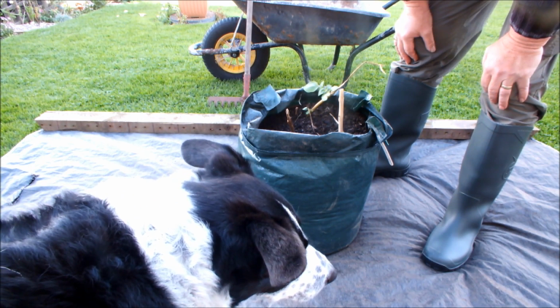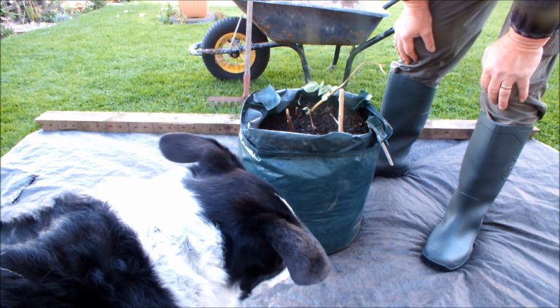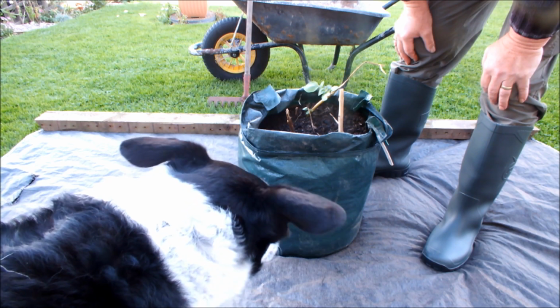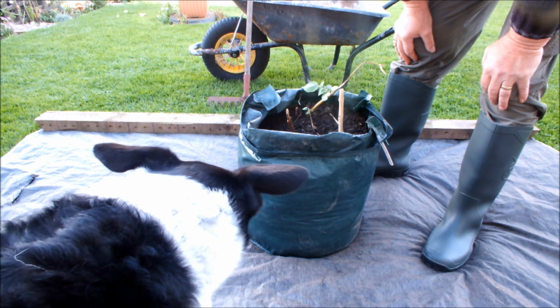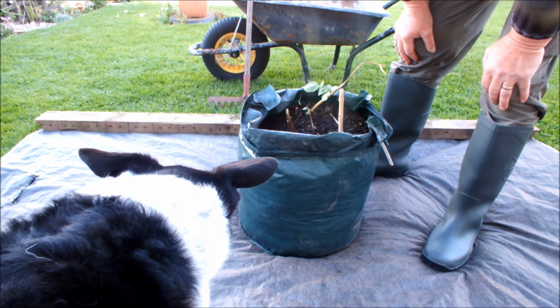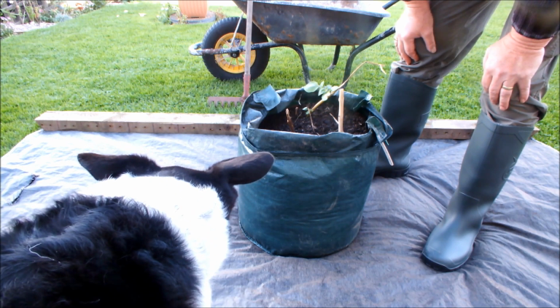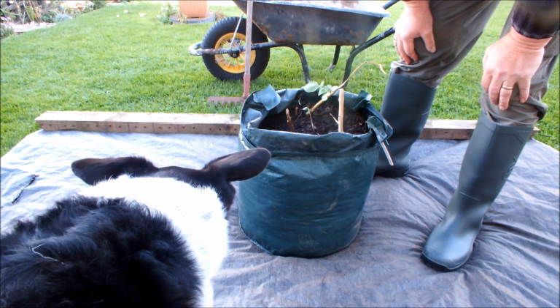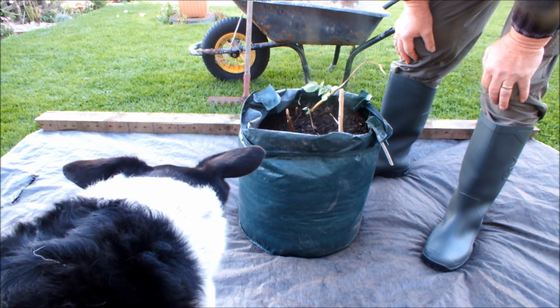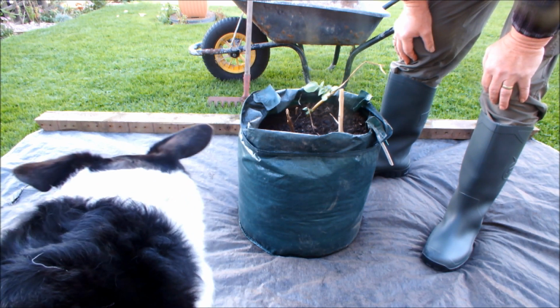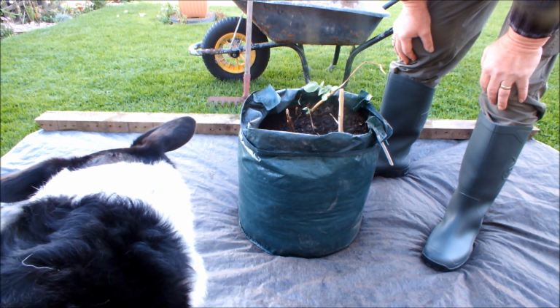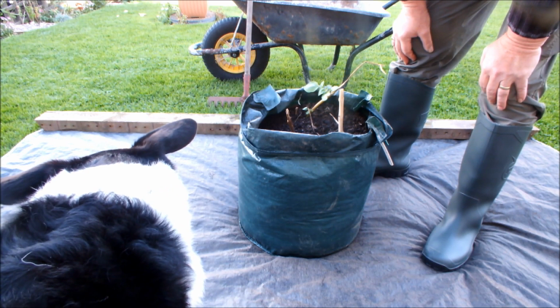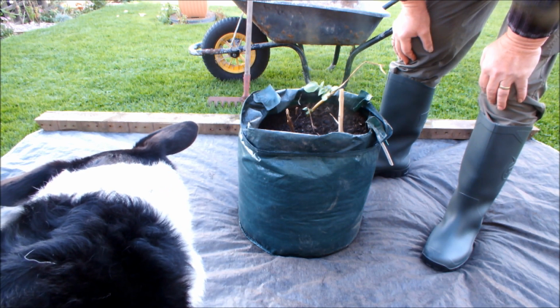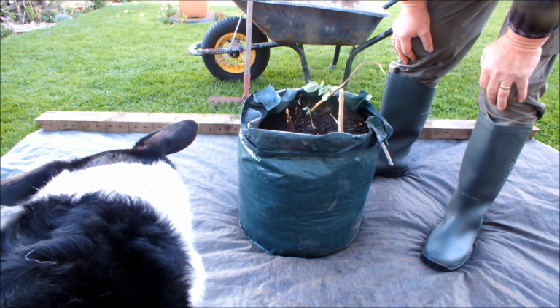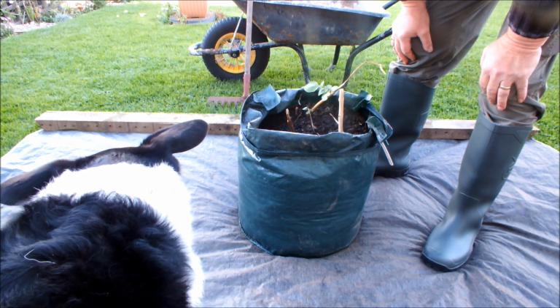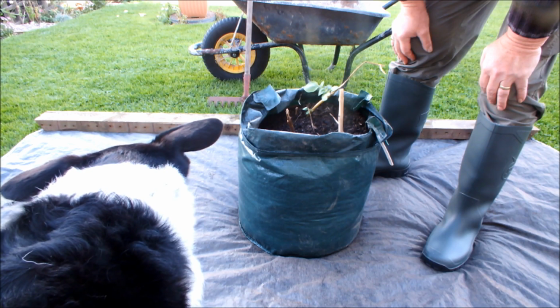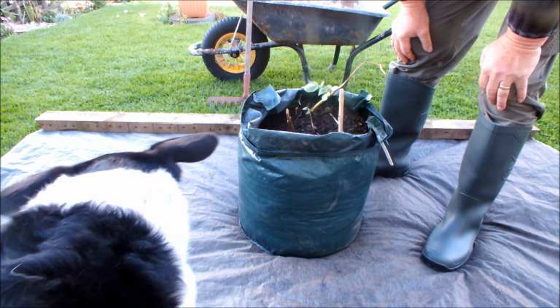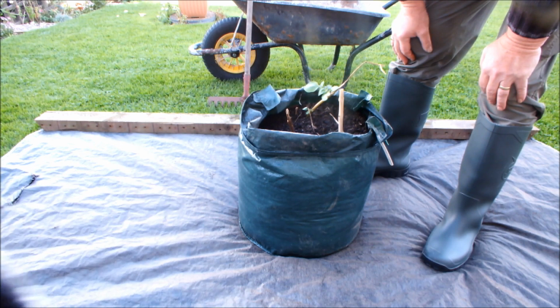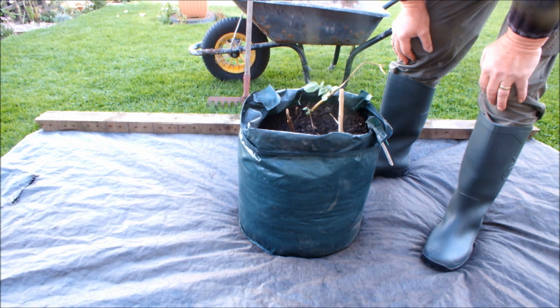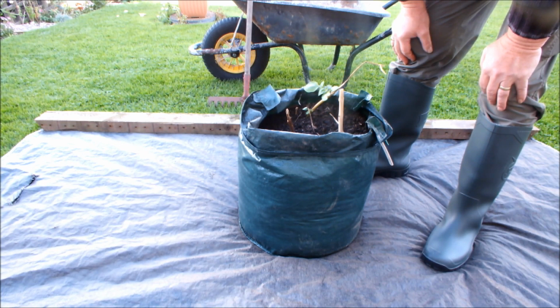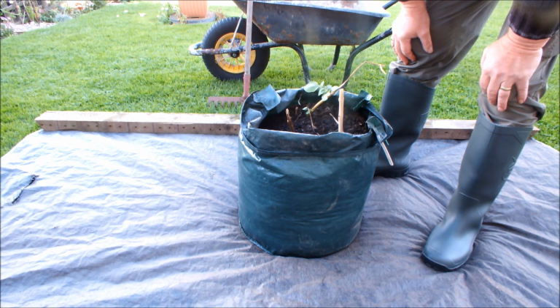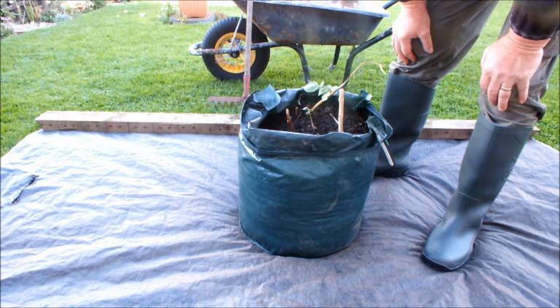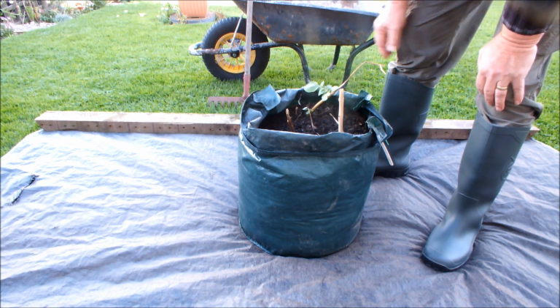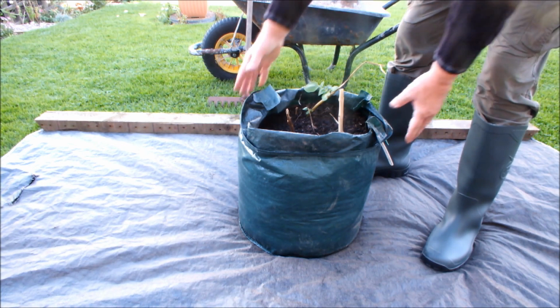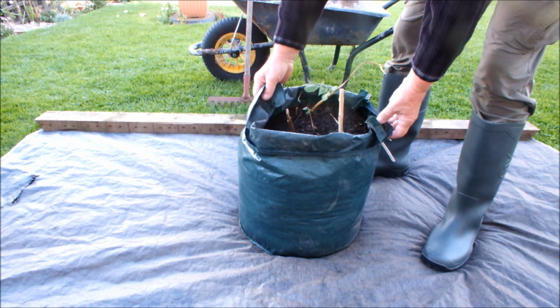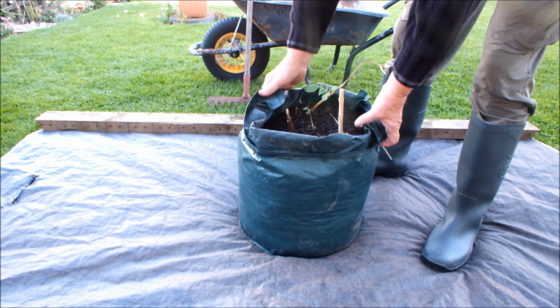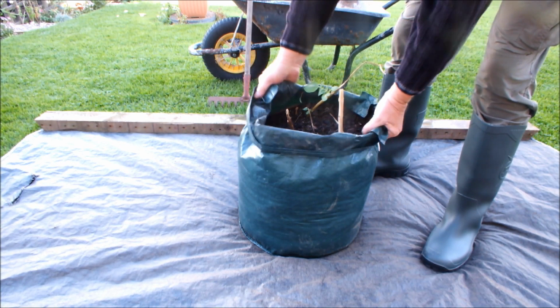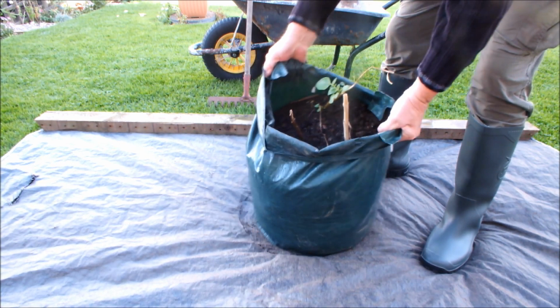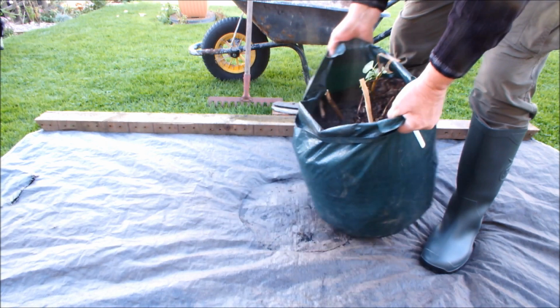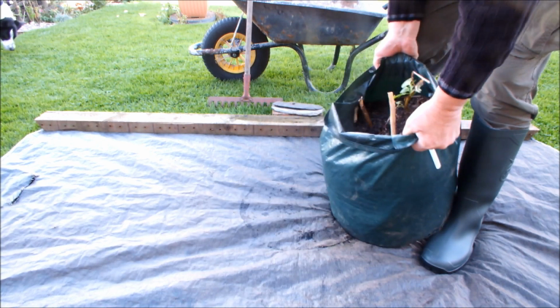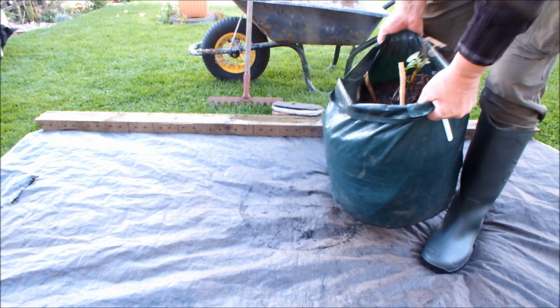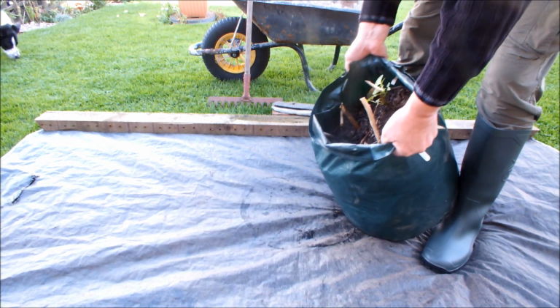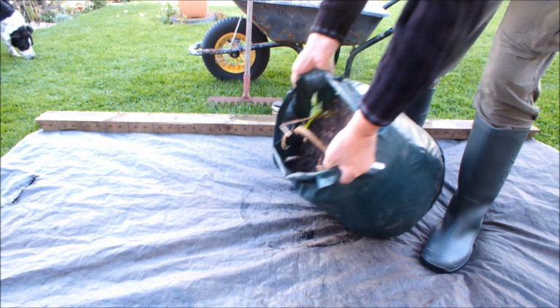So I don't really know what to expect here, other than I've got my faithful gardening assistant with me — Molly. I suspect you'll see her dodging in and out of the shot from time to time. Right, let's have a look.